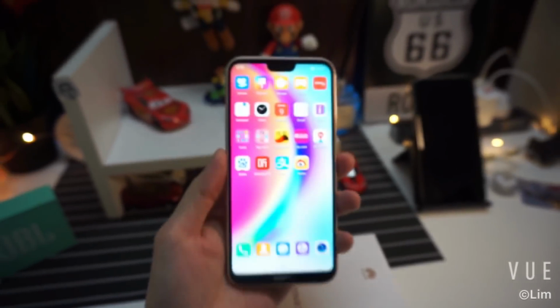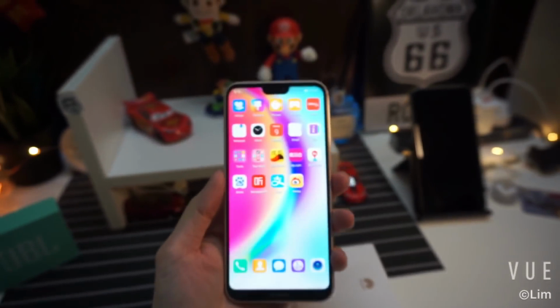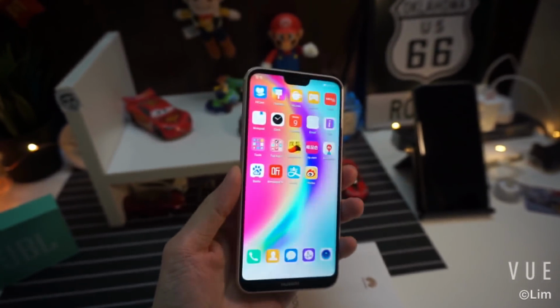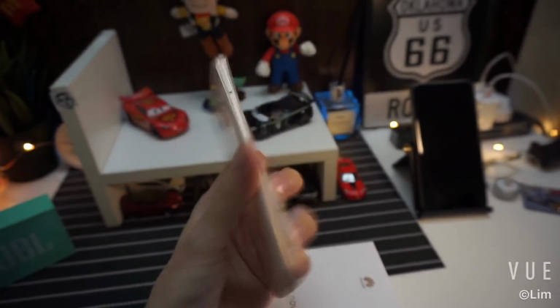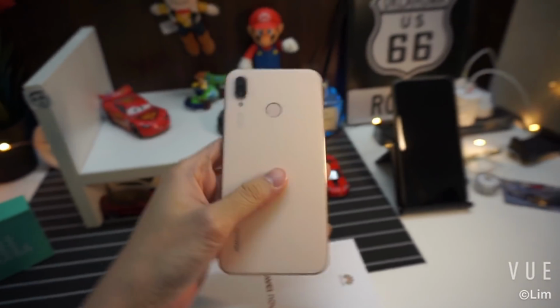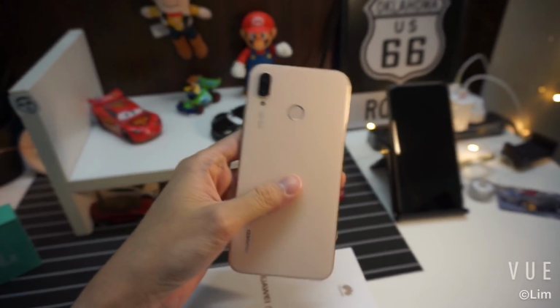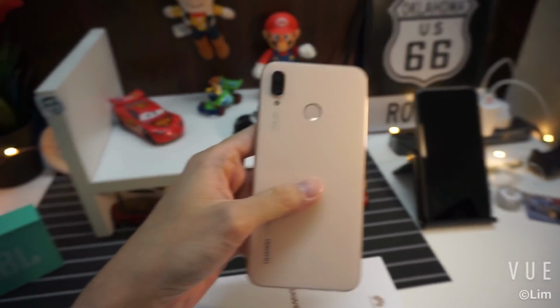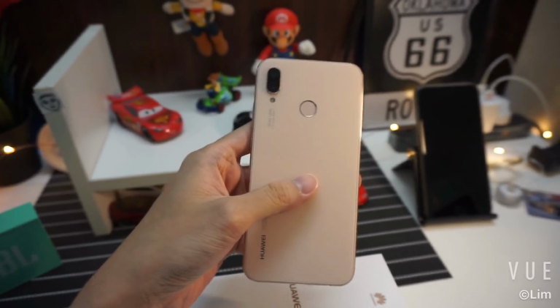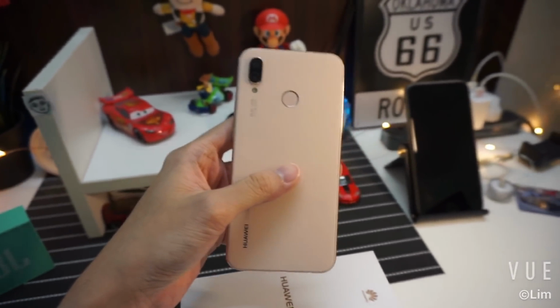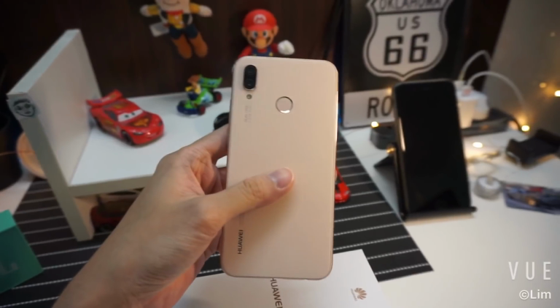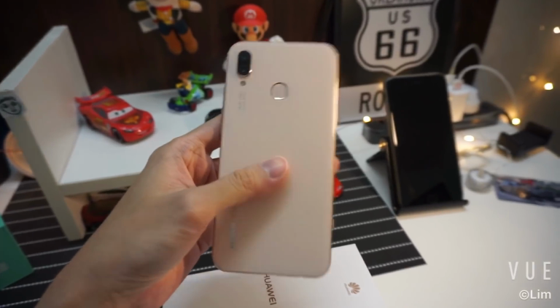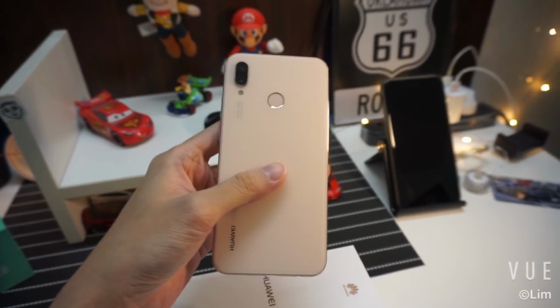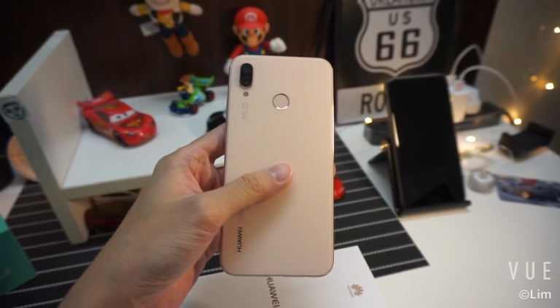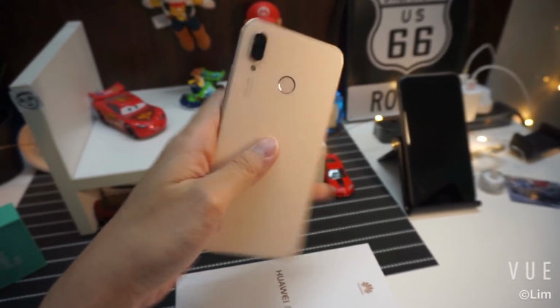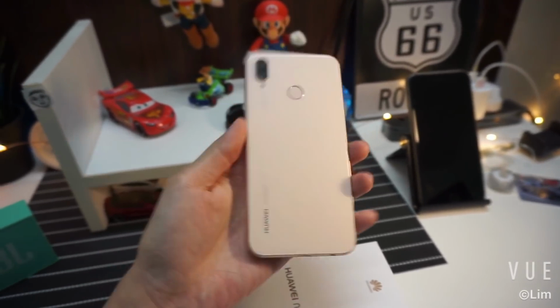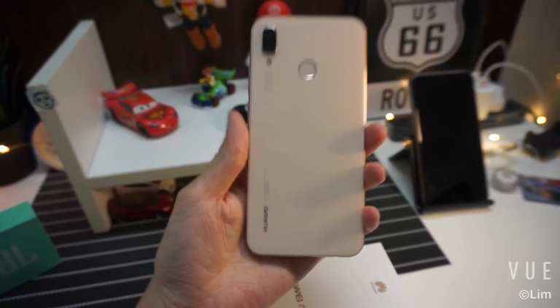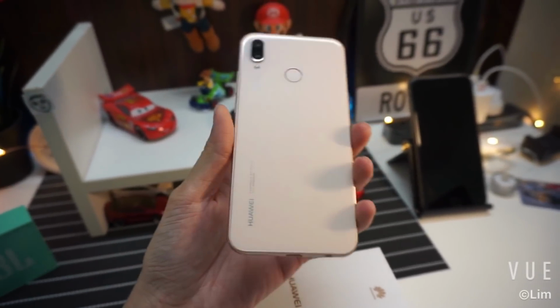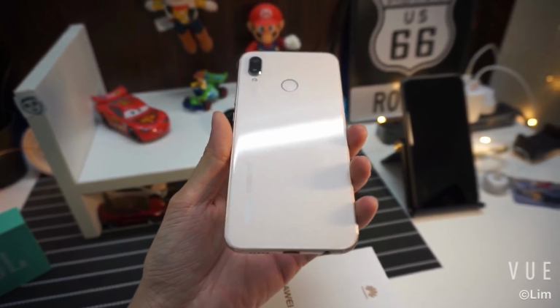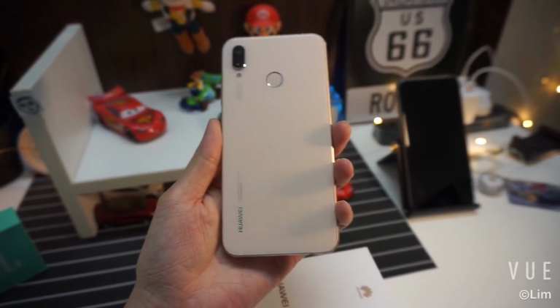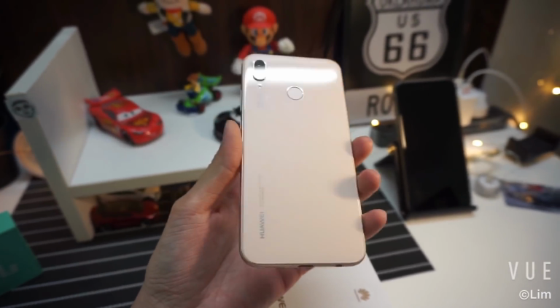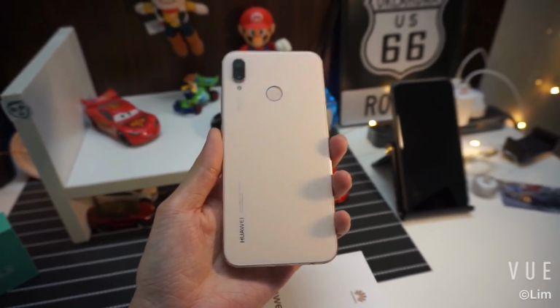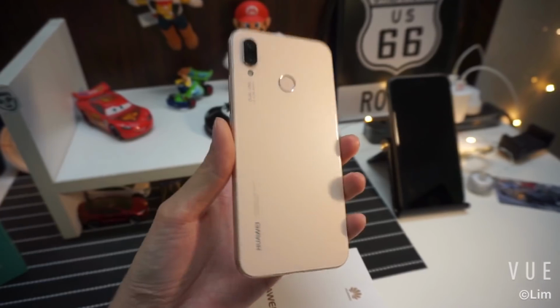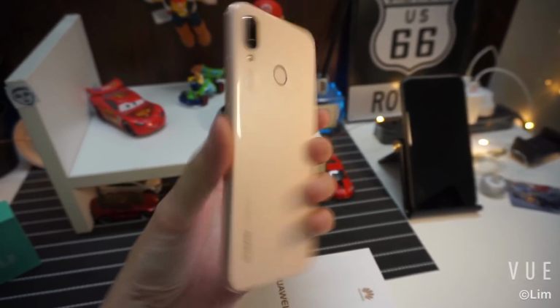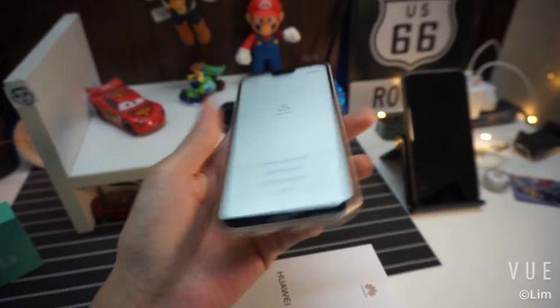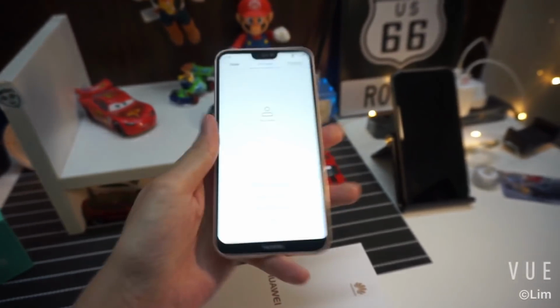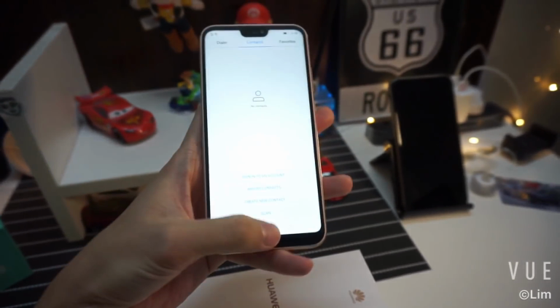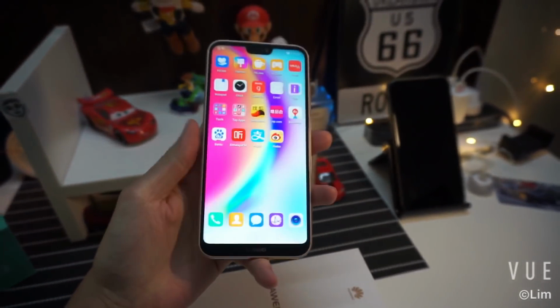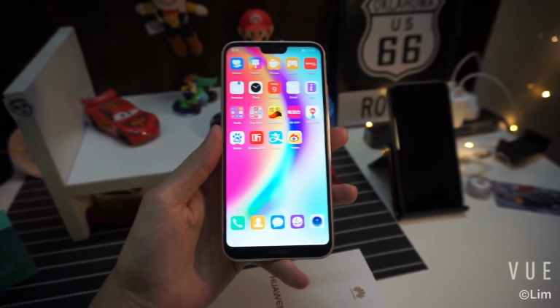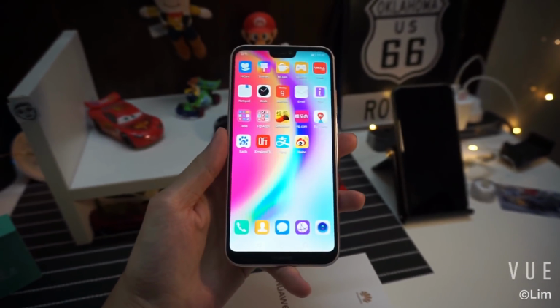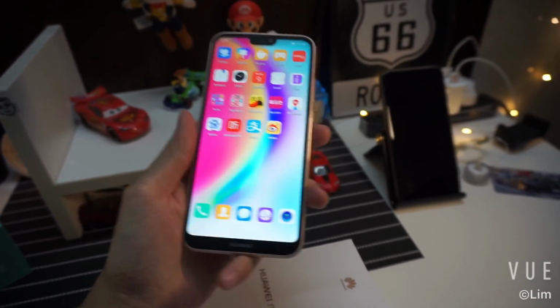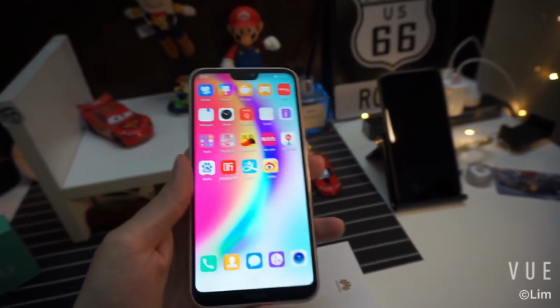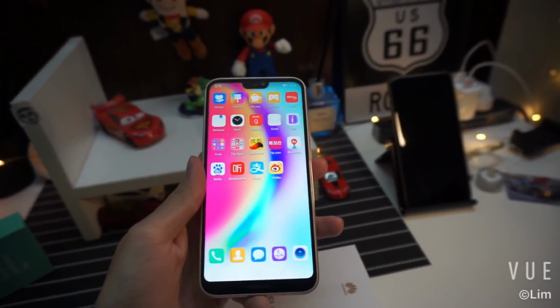I really like the design of this phone. There are a lot of people choosing the black and blue option, but I think this gold or pink — if you want to call it — looks really good too. Let me know what you think. Thanks for watching.